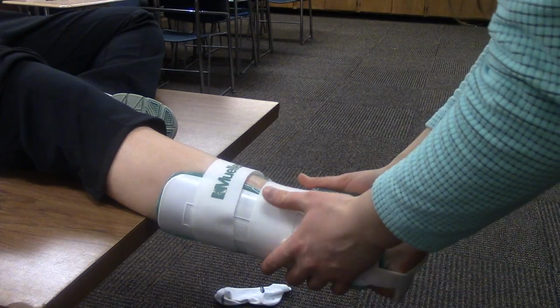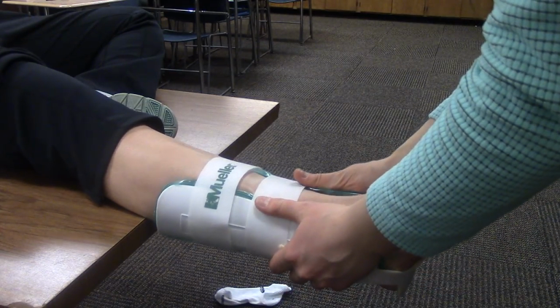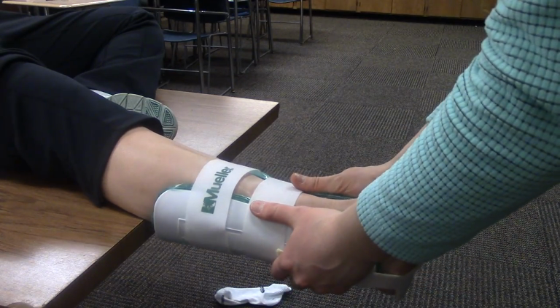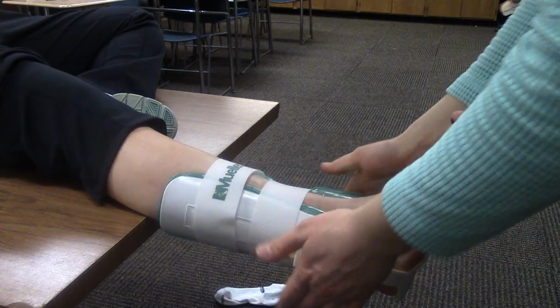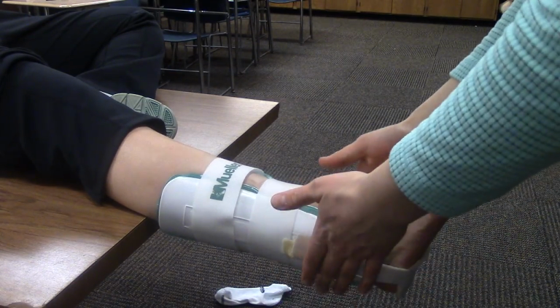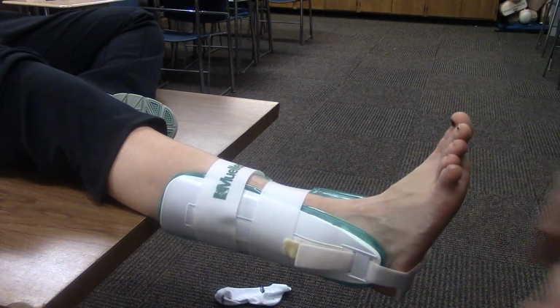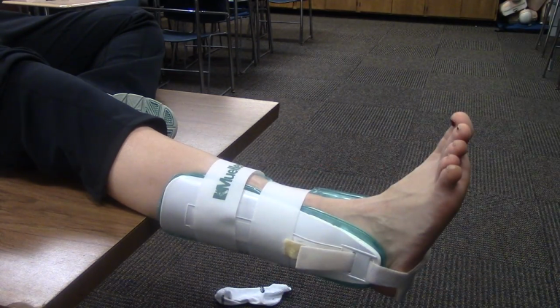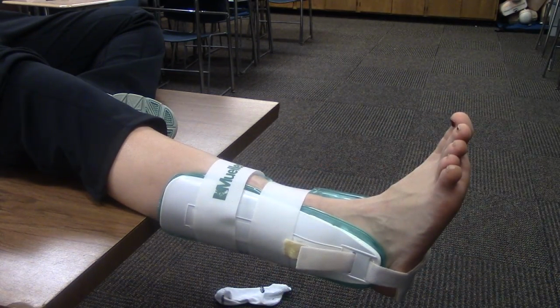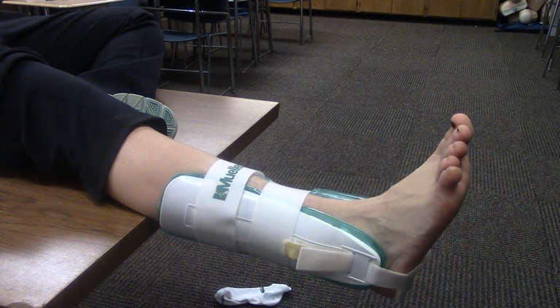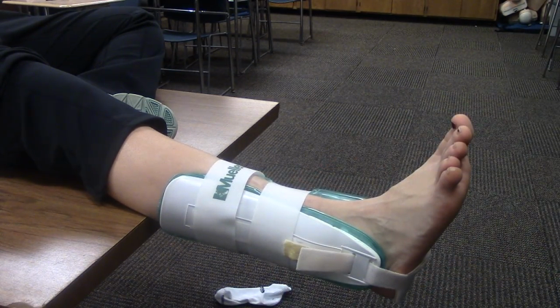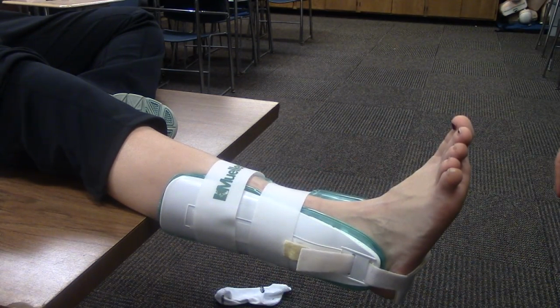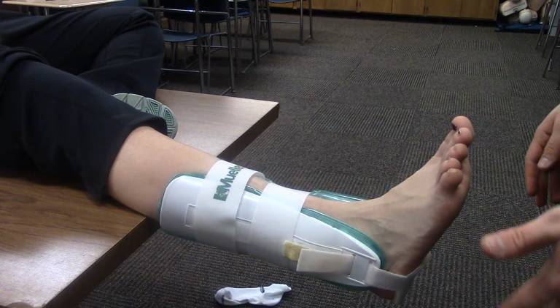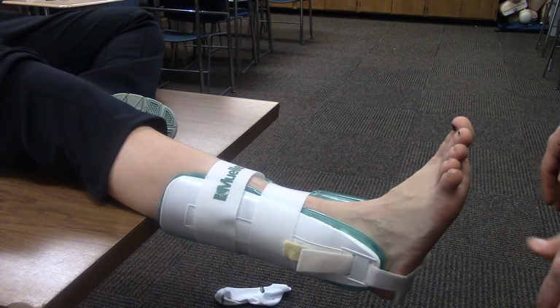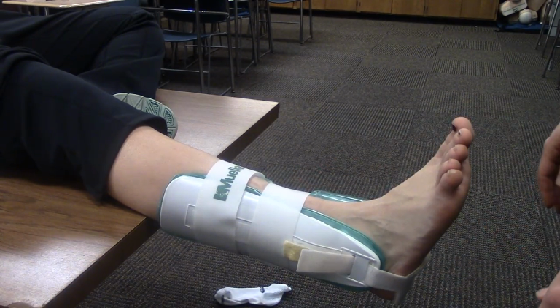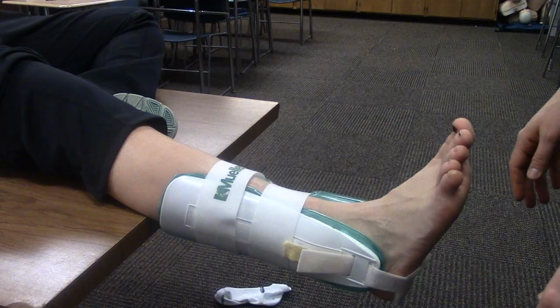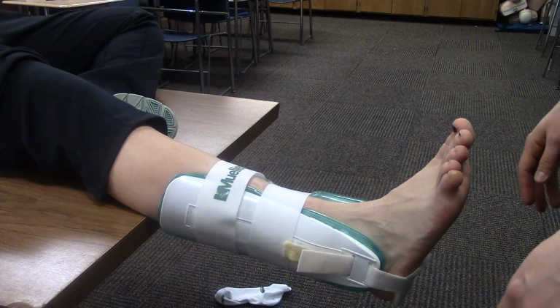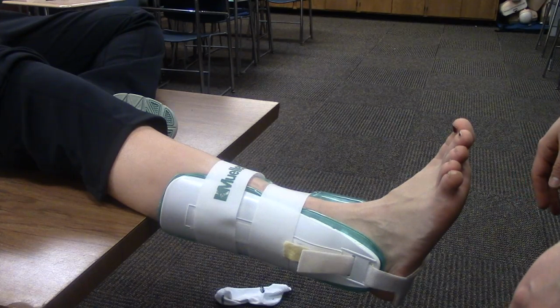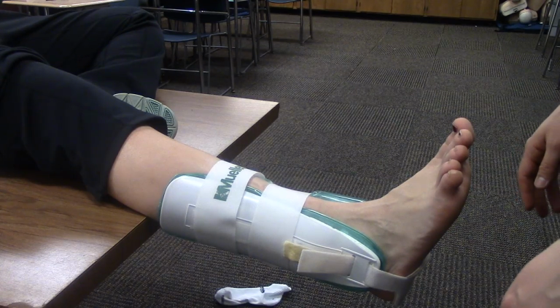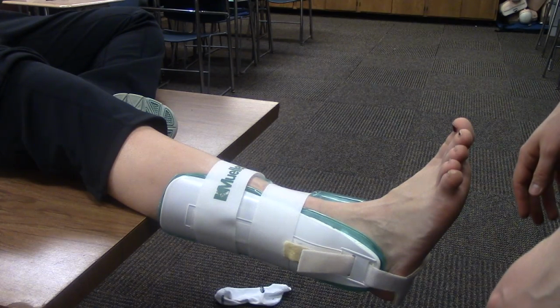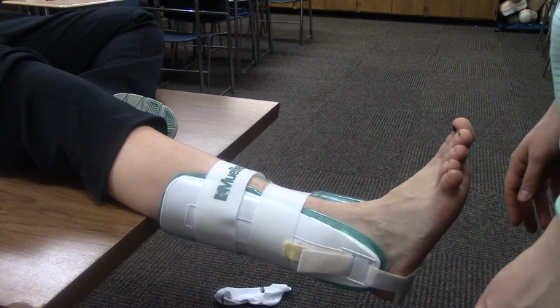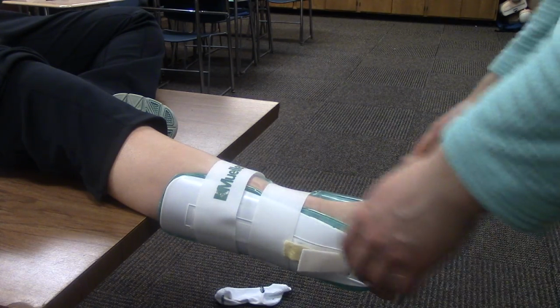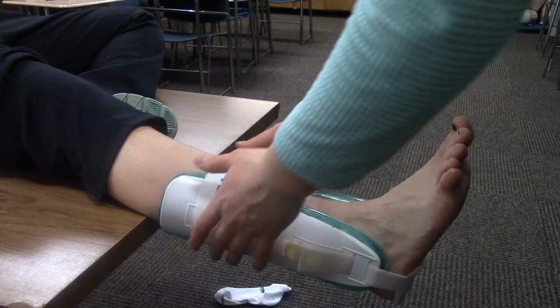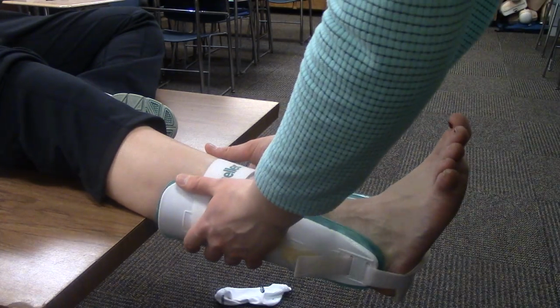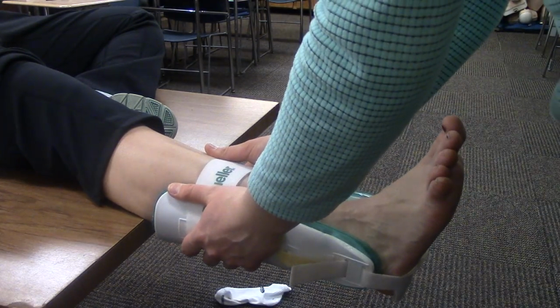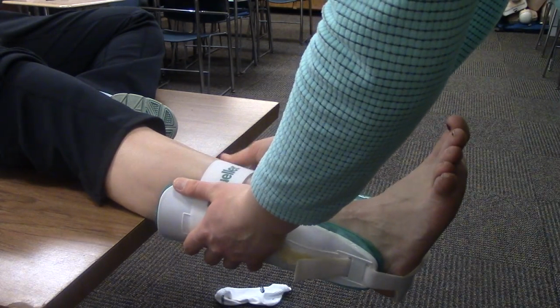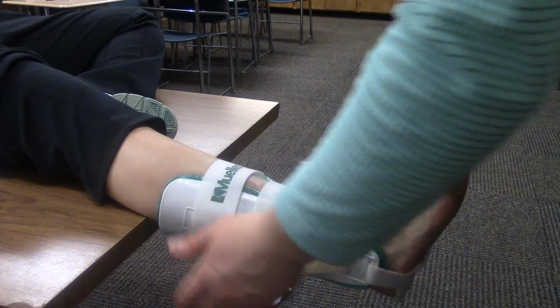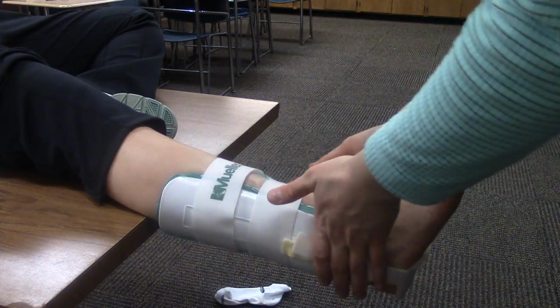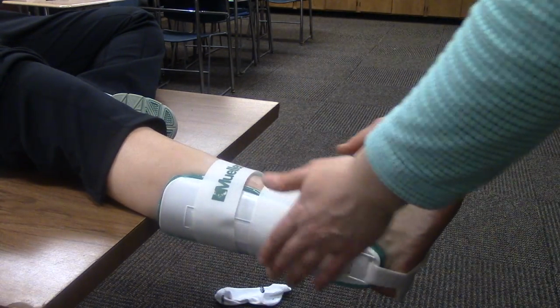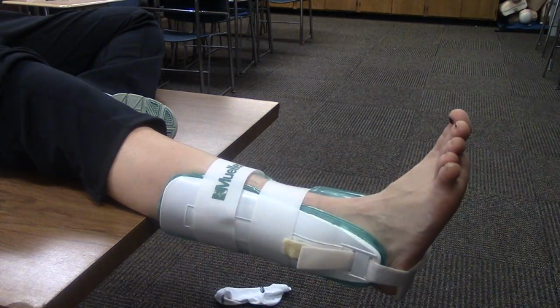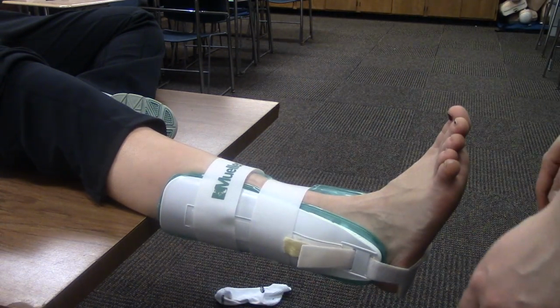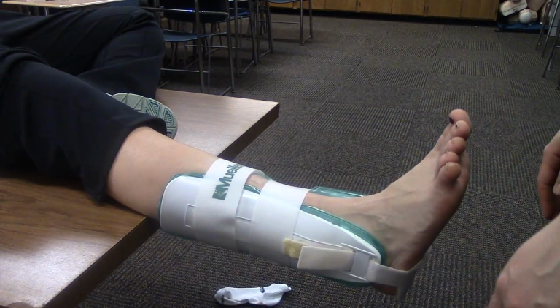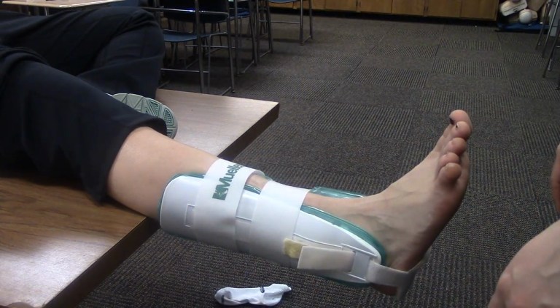She can wear this to practice under her shoes and even to a game if she needs to, just for extra support on her ankle. And that's the AirCast.